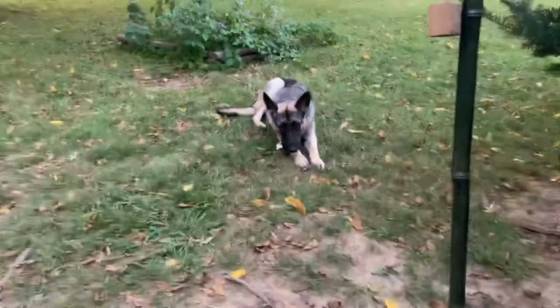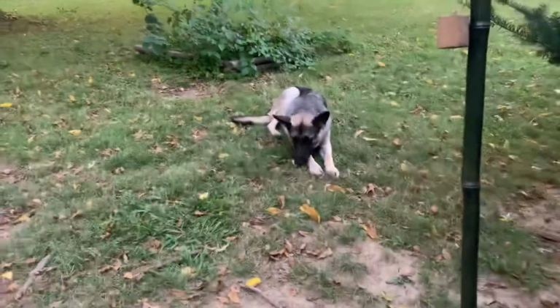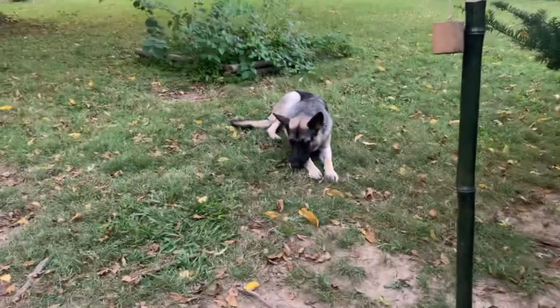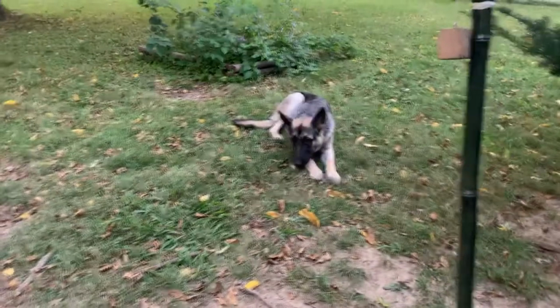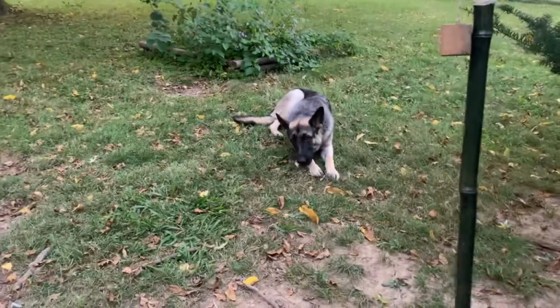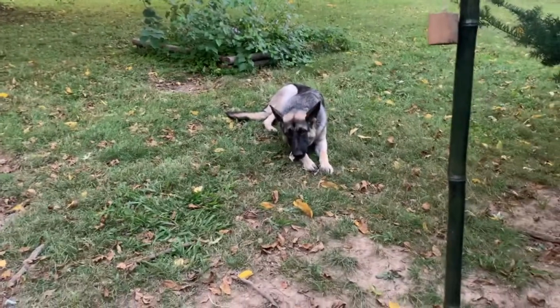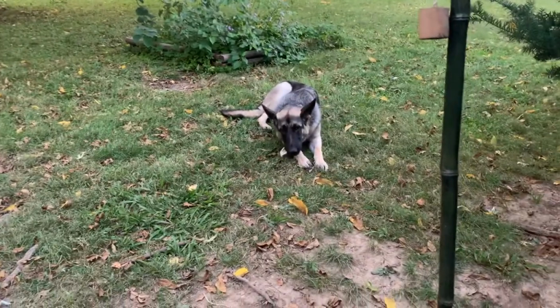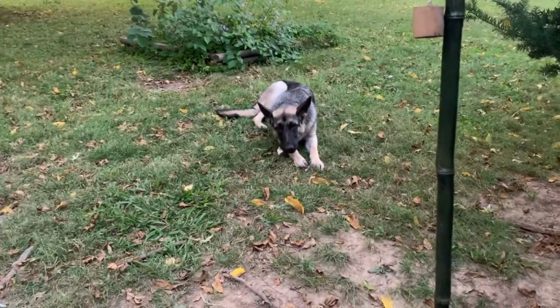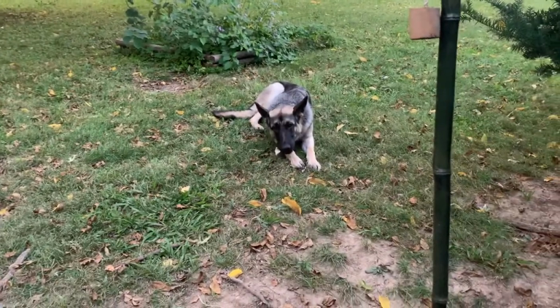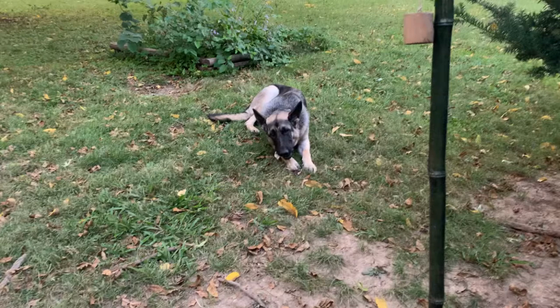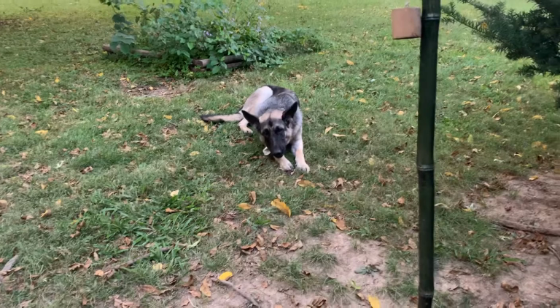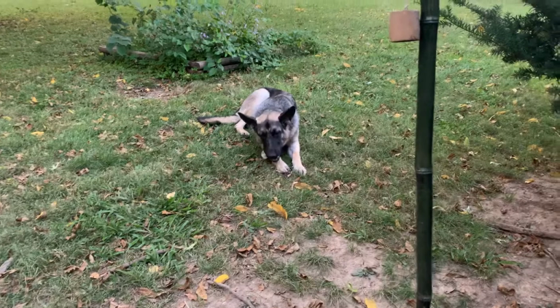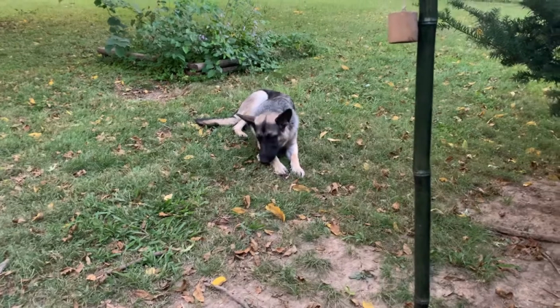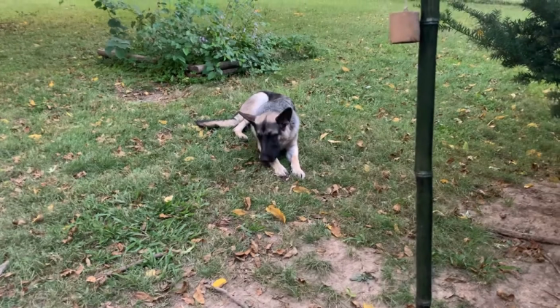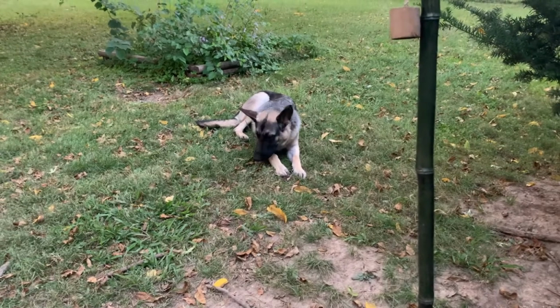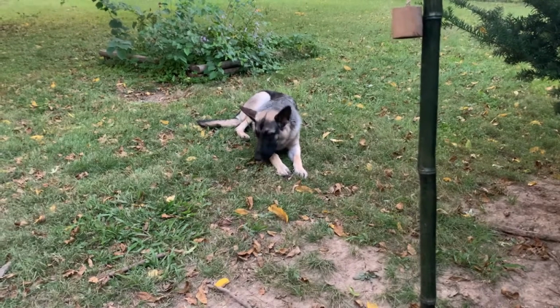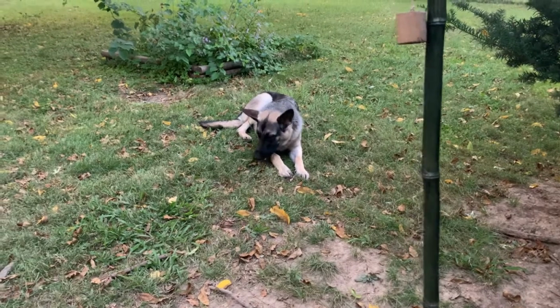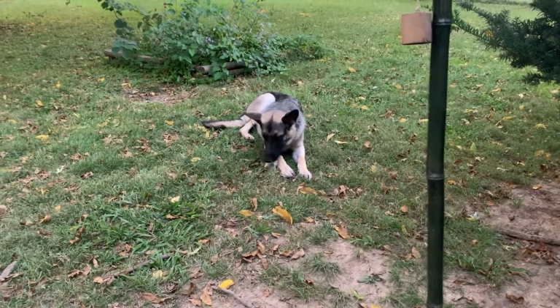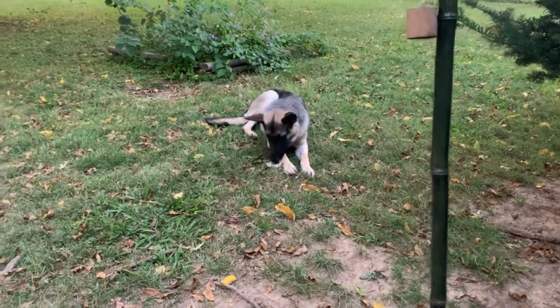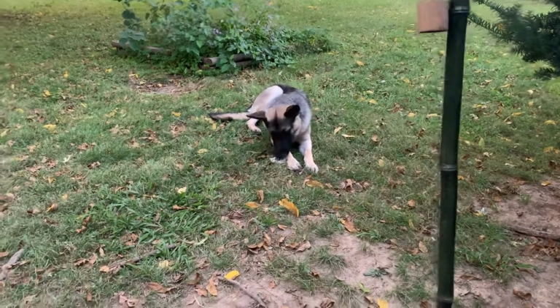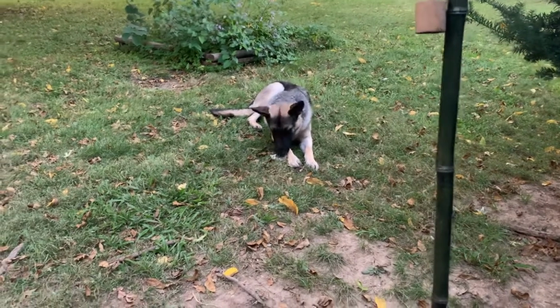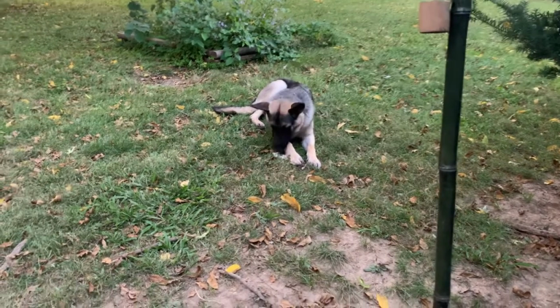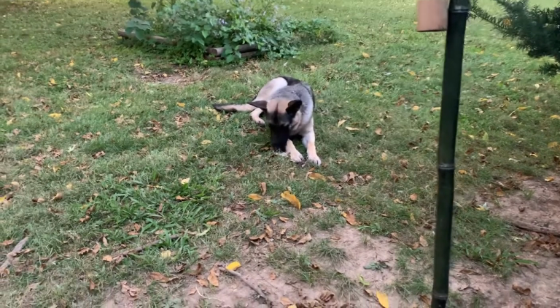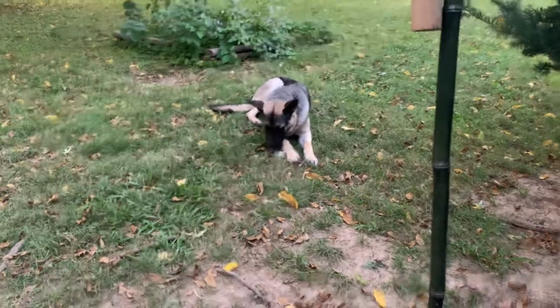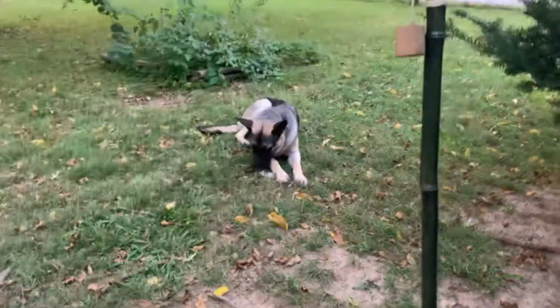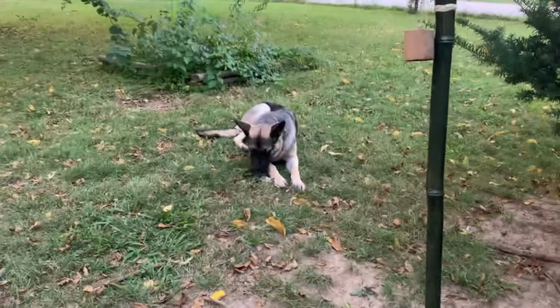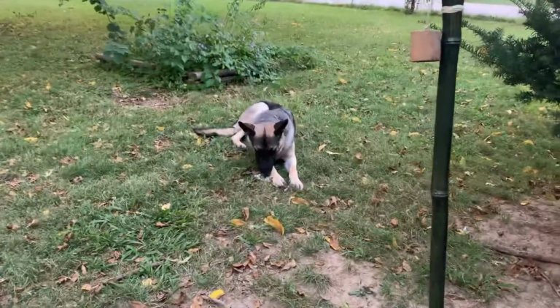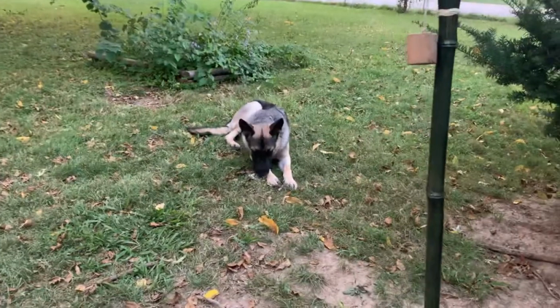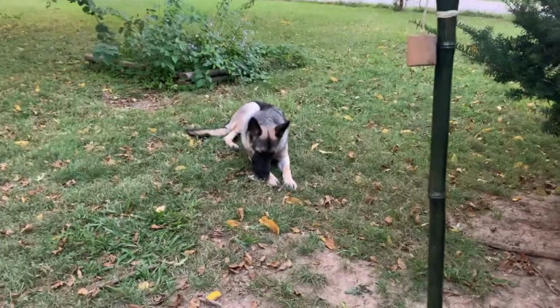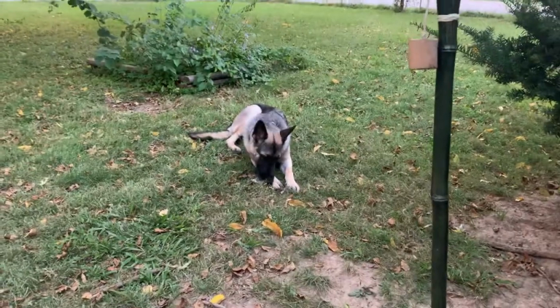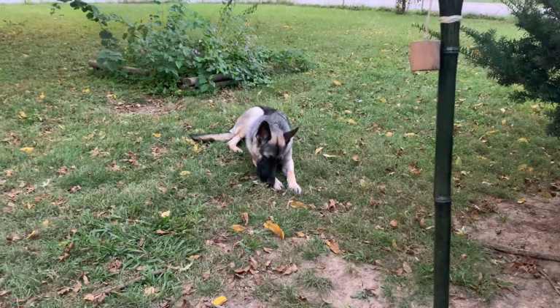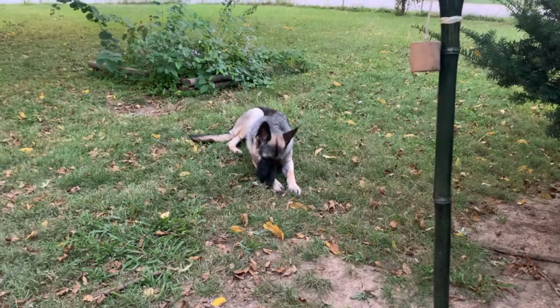So yeah, if you ever get a chance where you have access to them, dogs seem to love them. All right guys, have a good one.